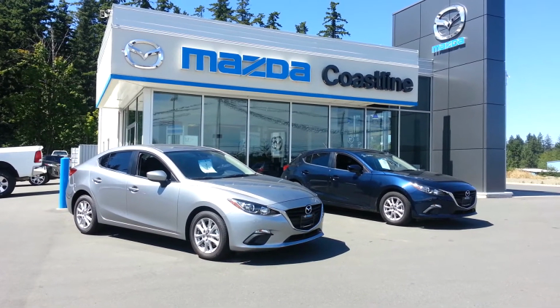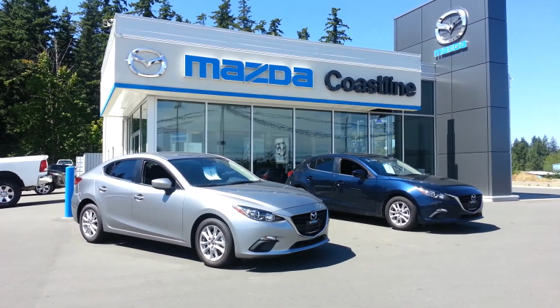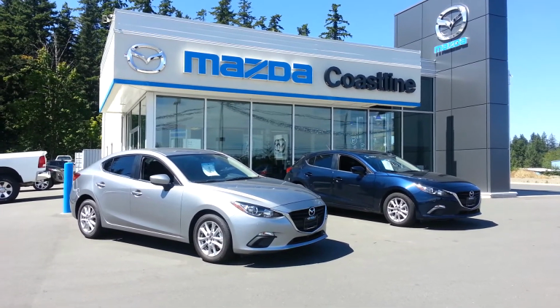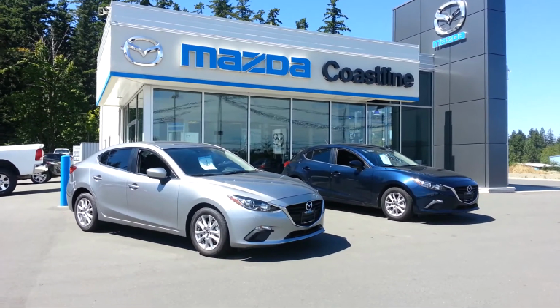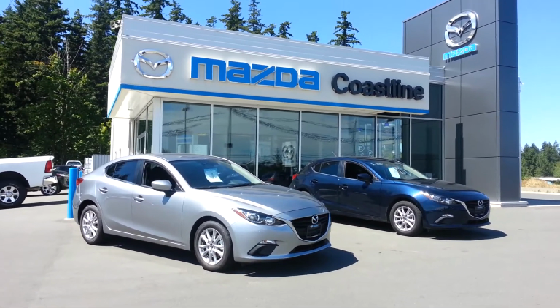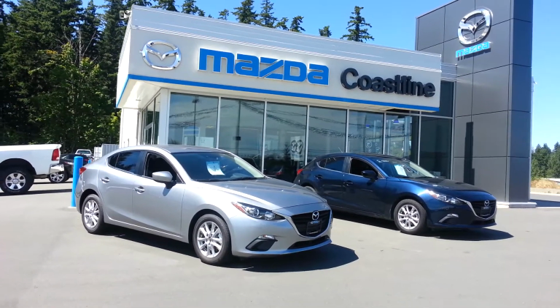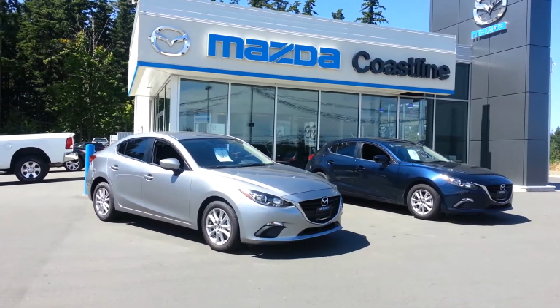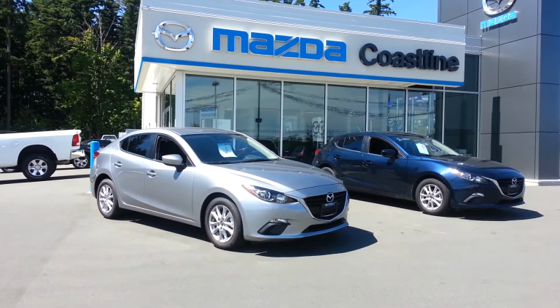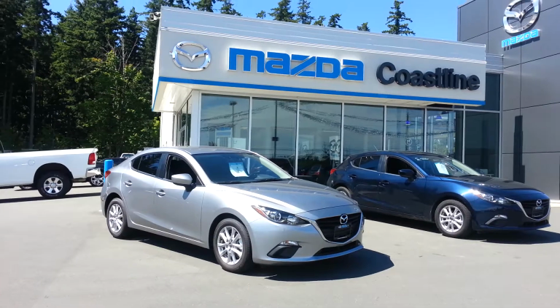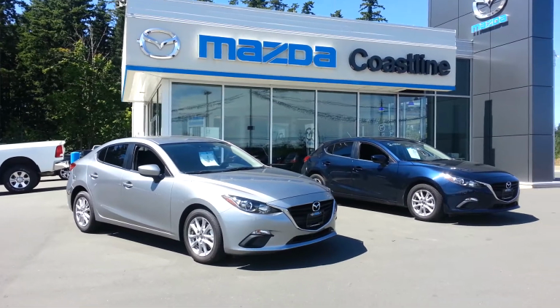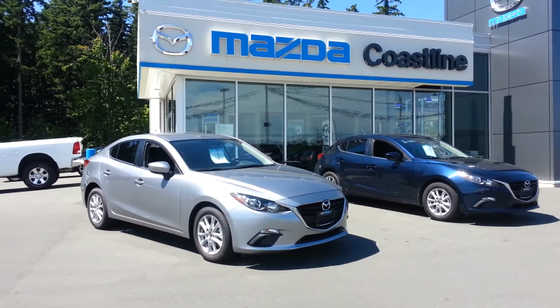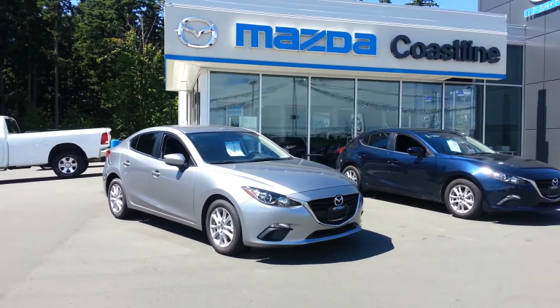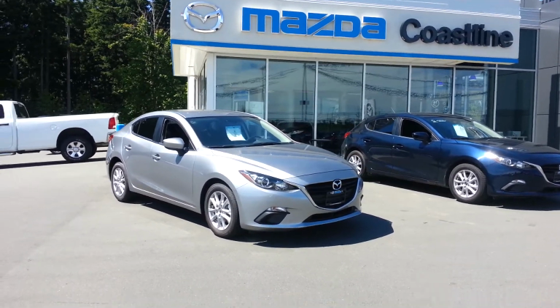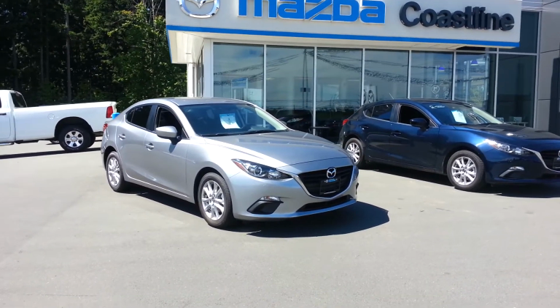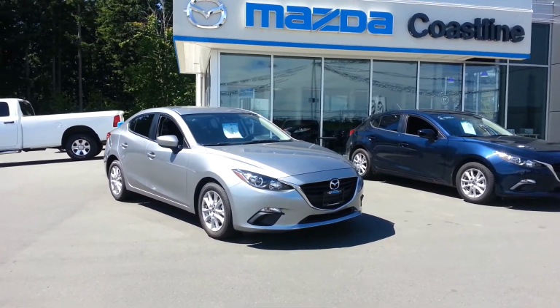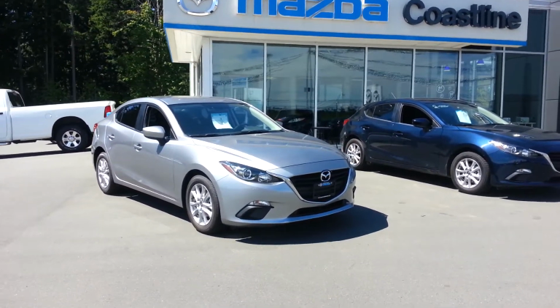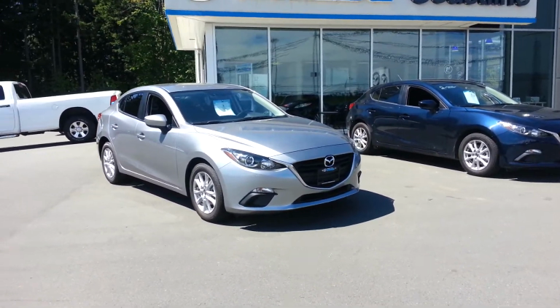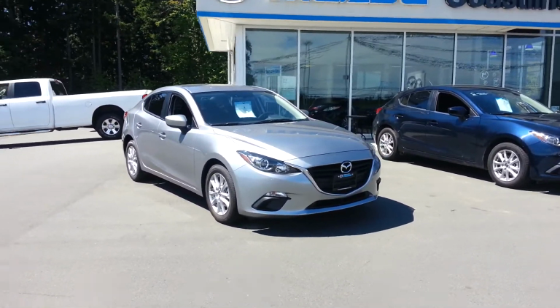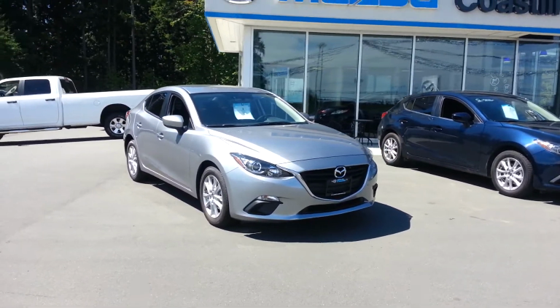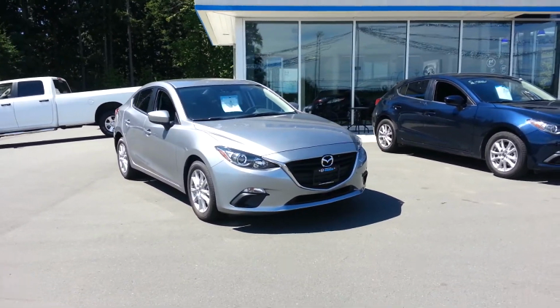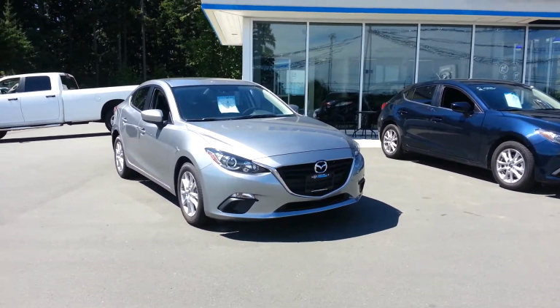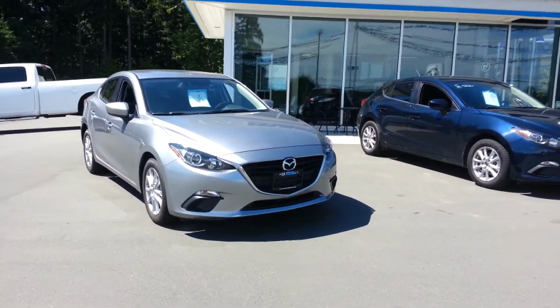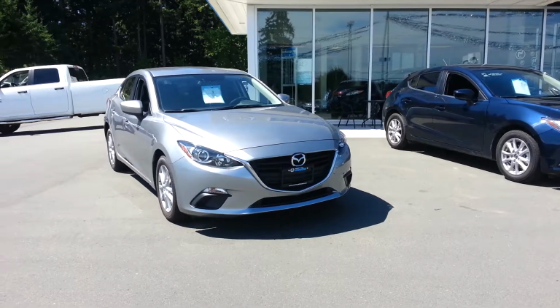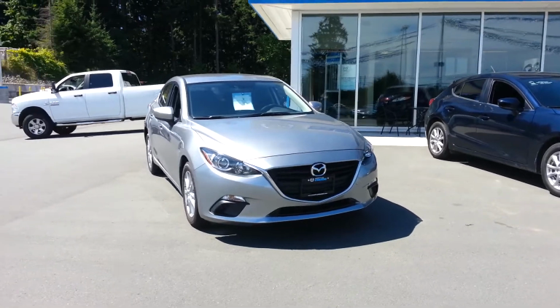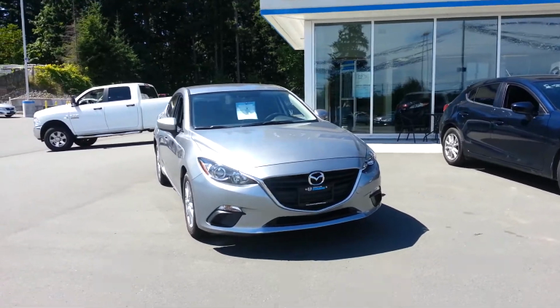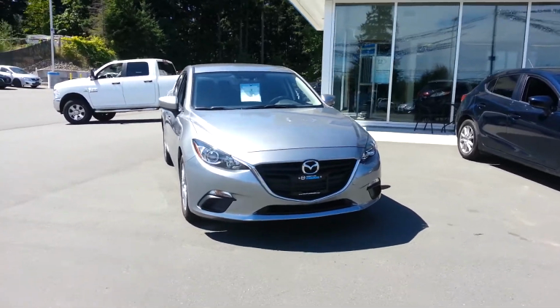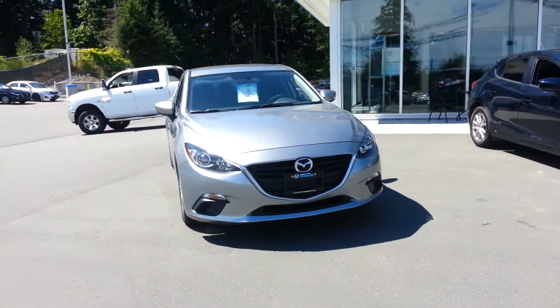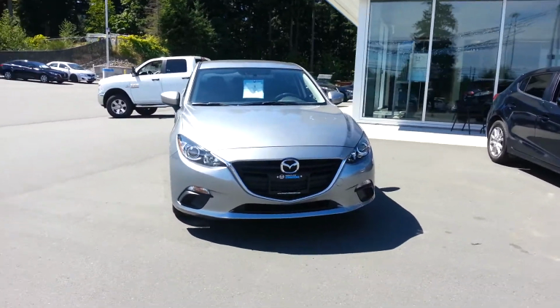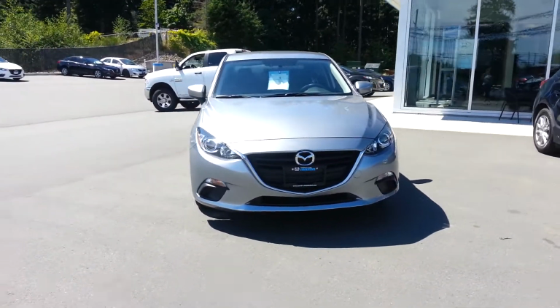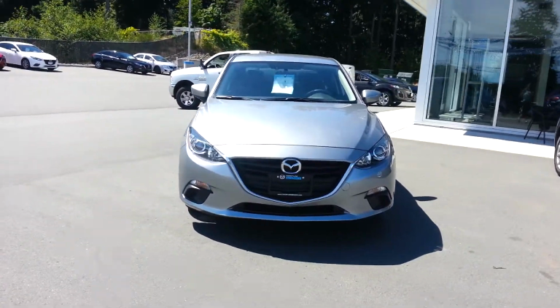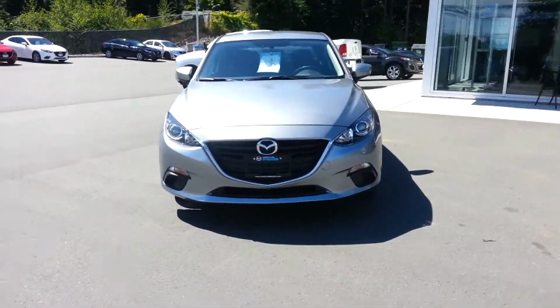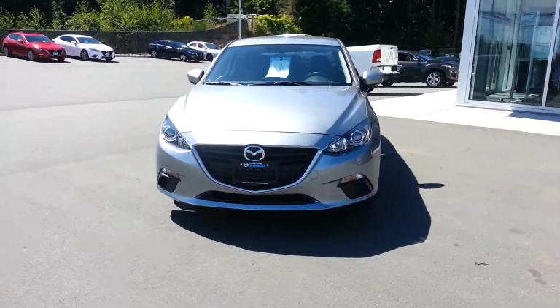Here at Coastline Mazda we wanted to show you the new 2014 Mazda 3 sedan in the Kodo design. It definitely has a new aggressive look to it.